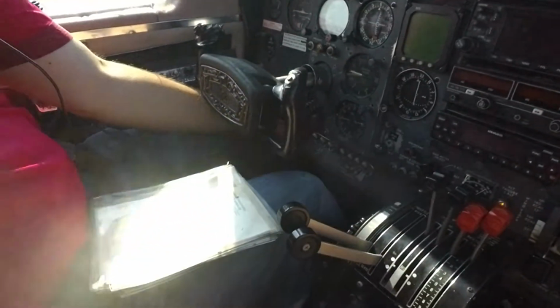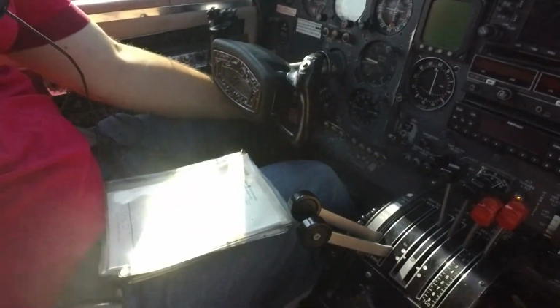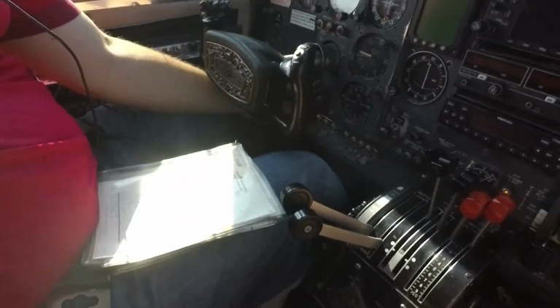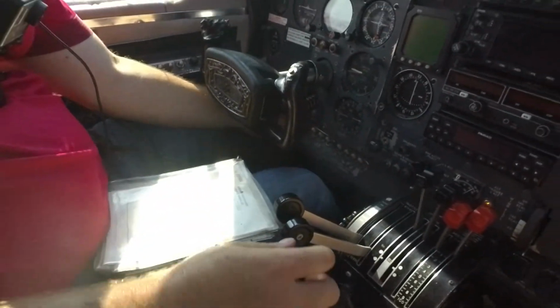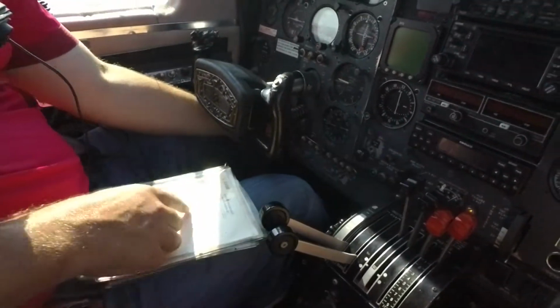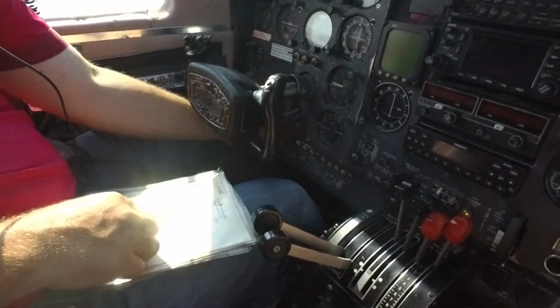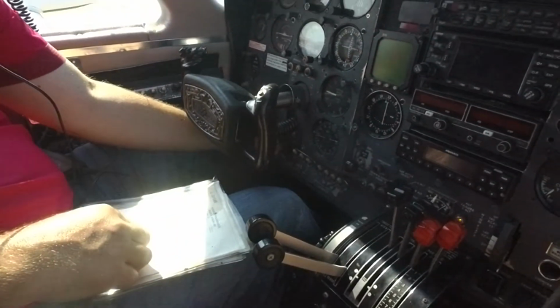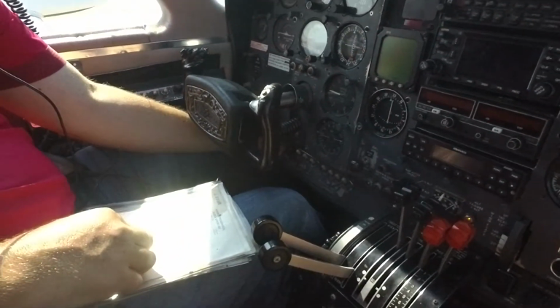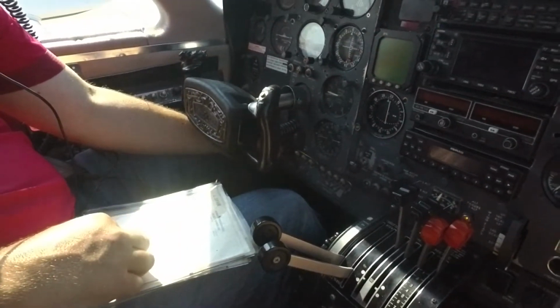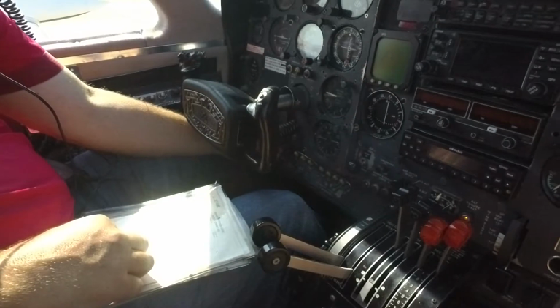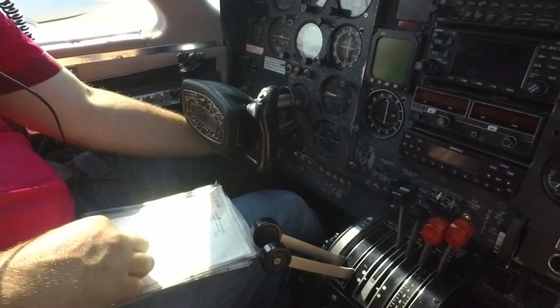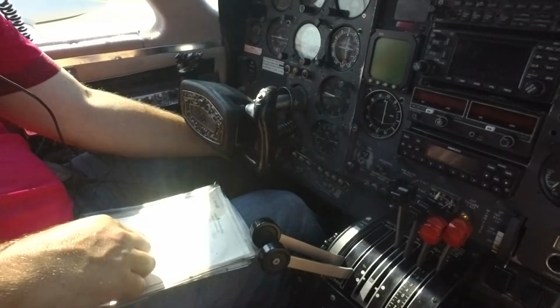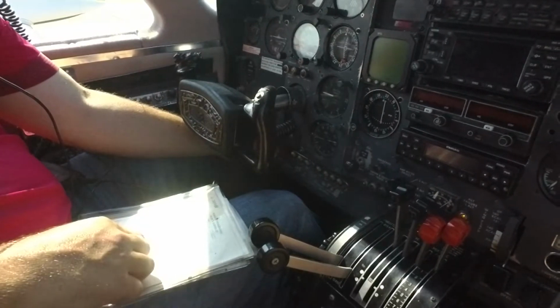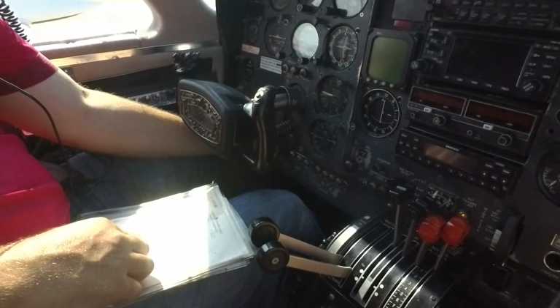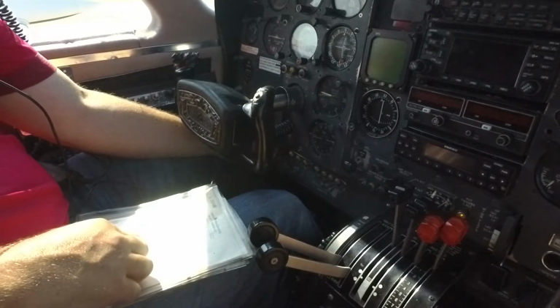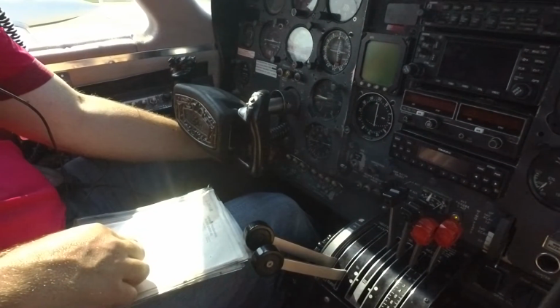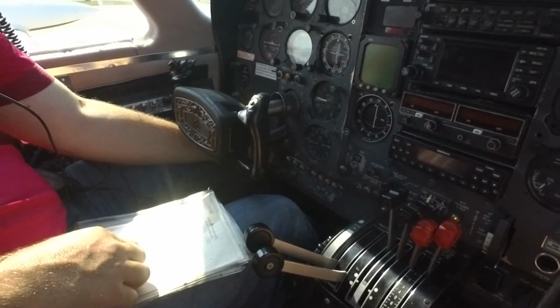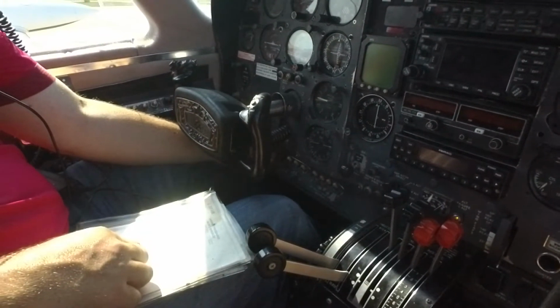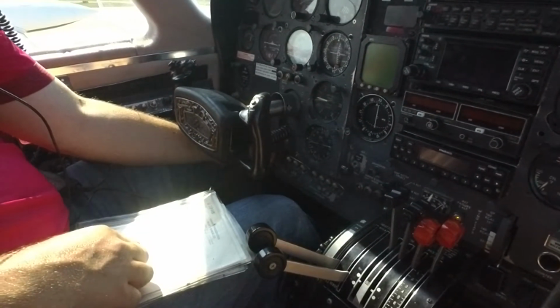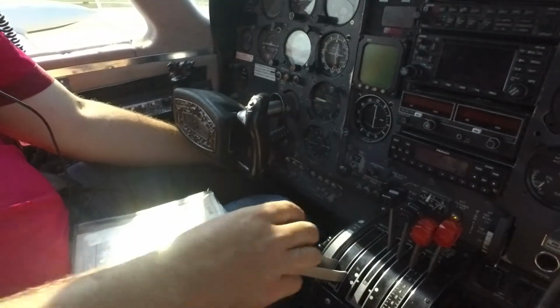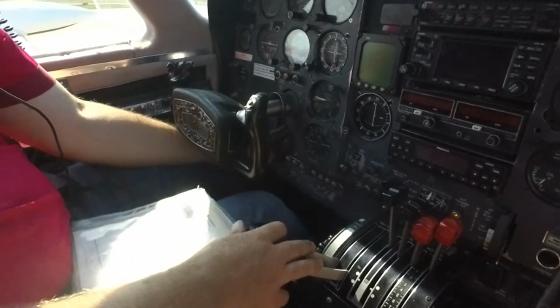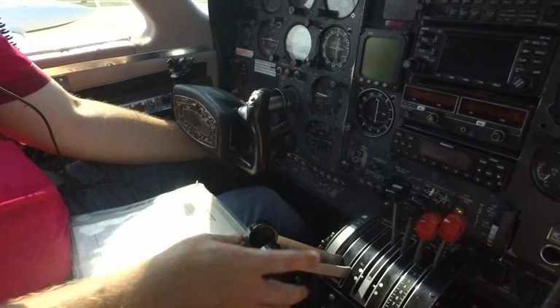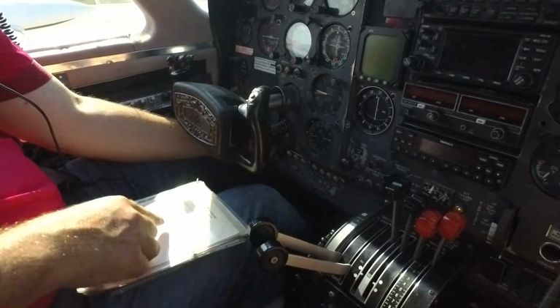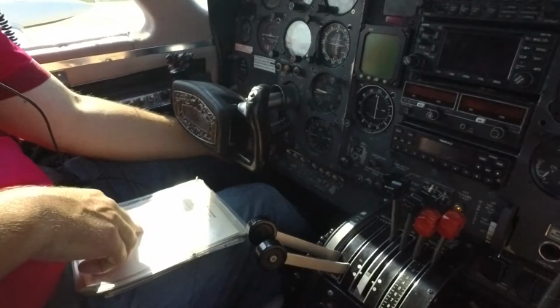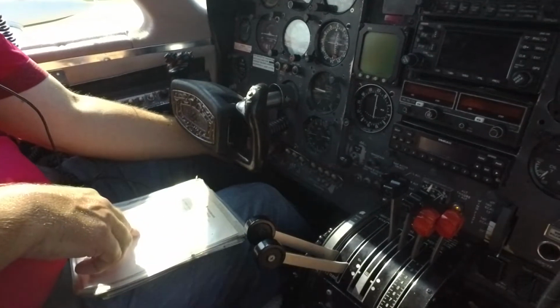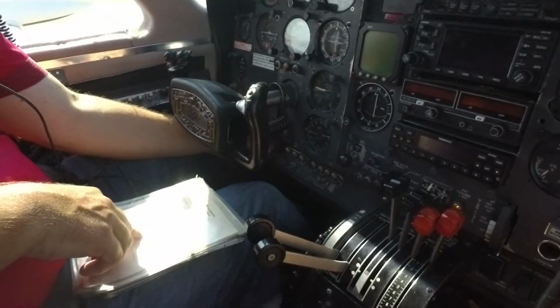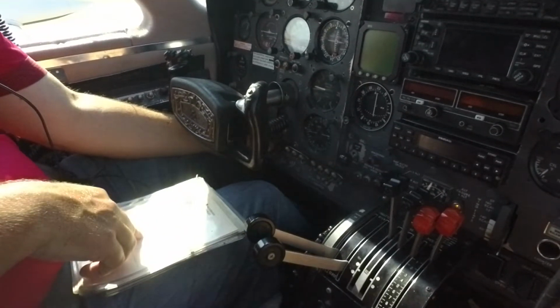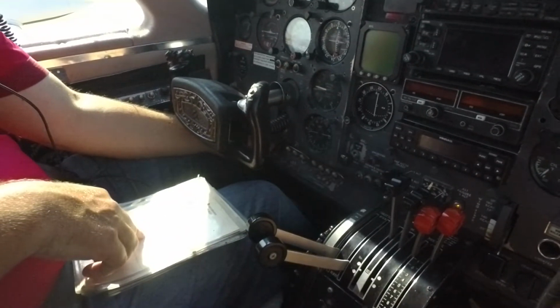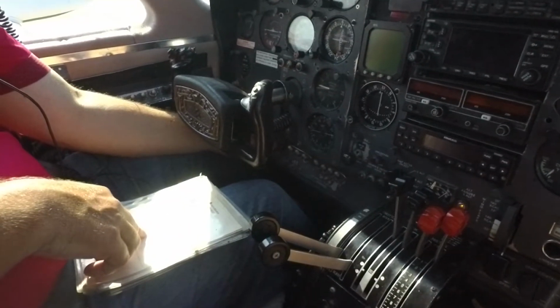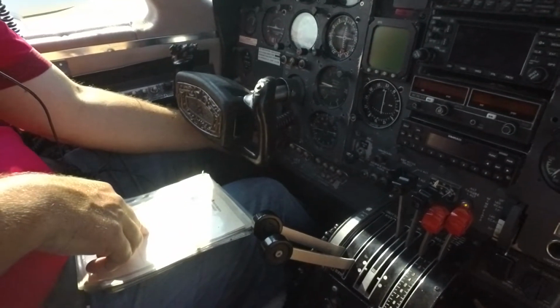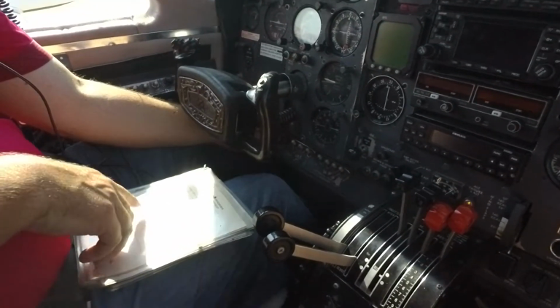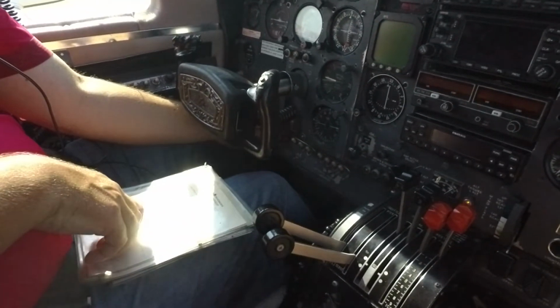Let's start the left engine first. Make sure you've completed the checklist — I think you have. Avionics master switch is not on — that's fine, we don't want it on when we start the engine.